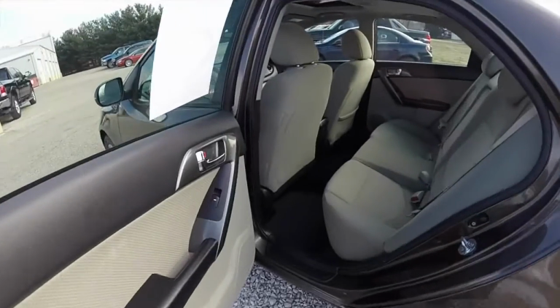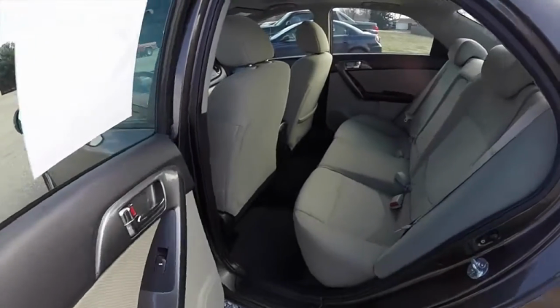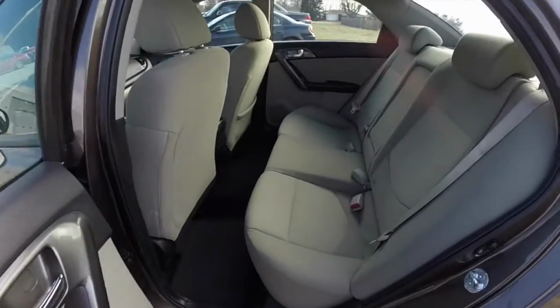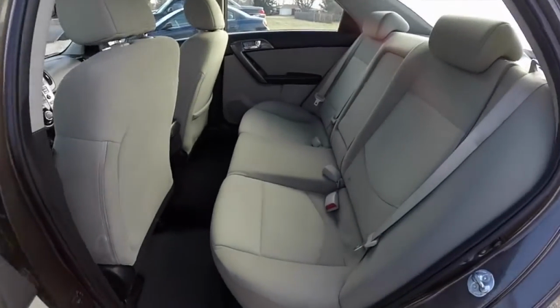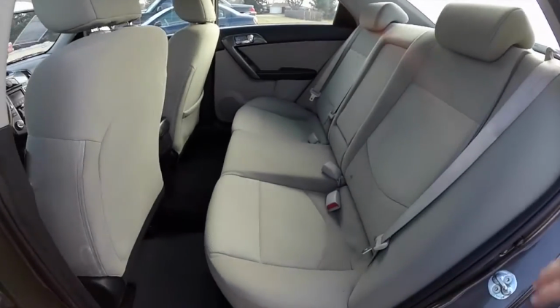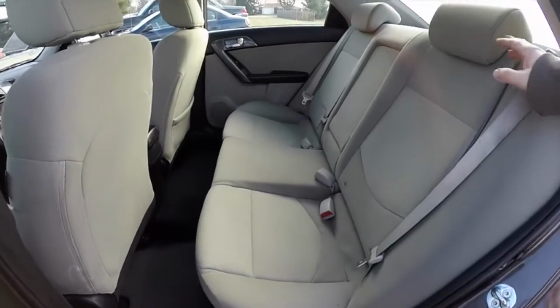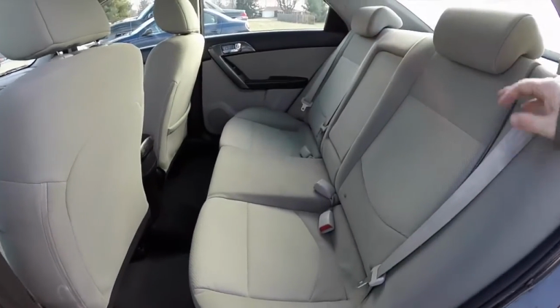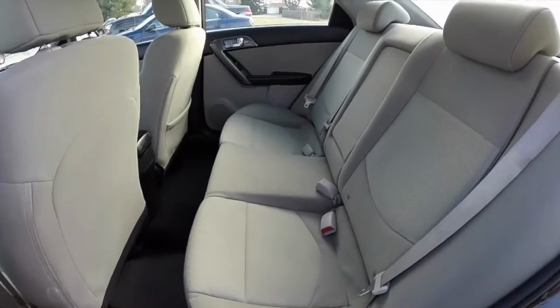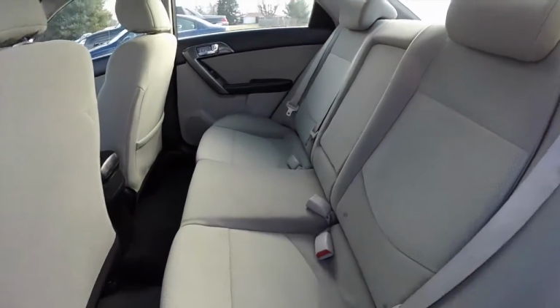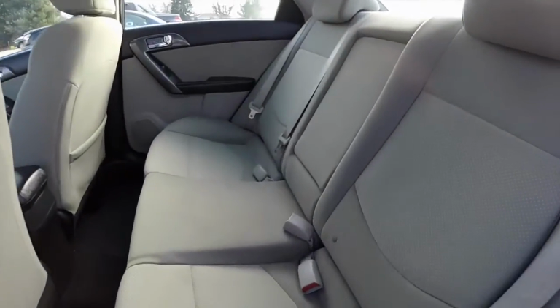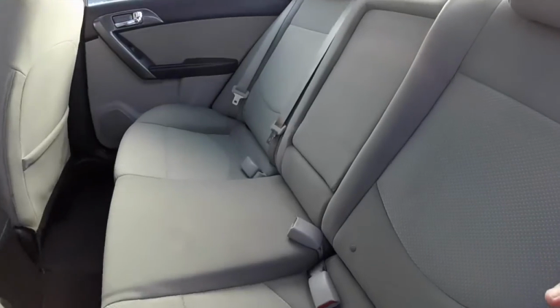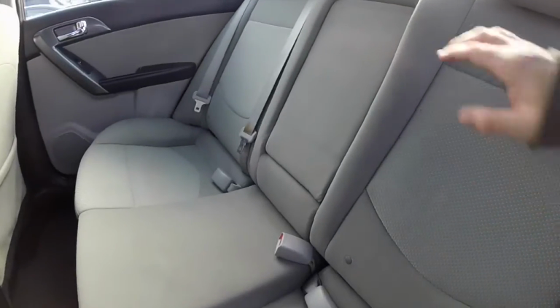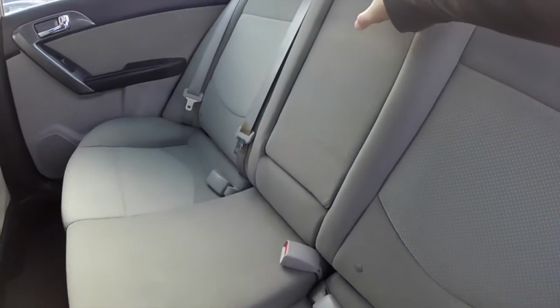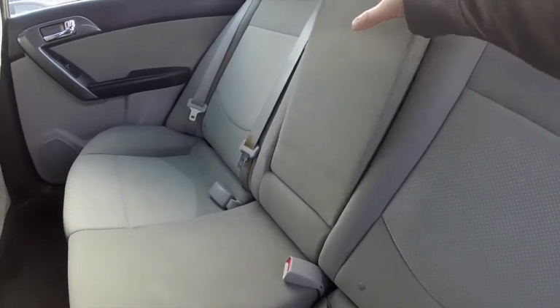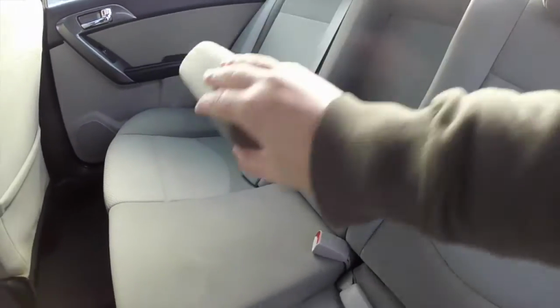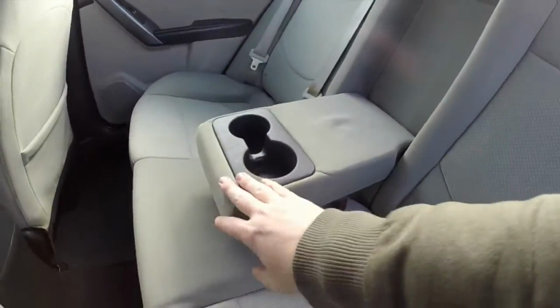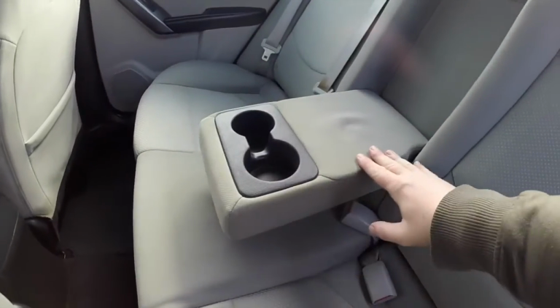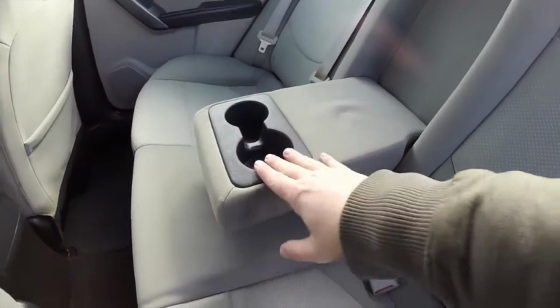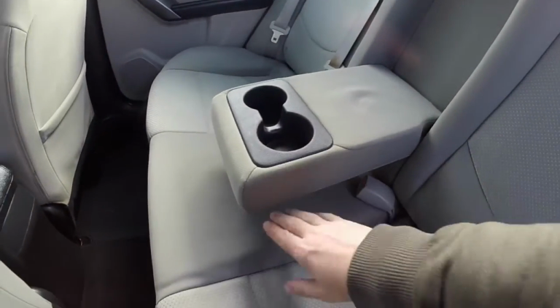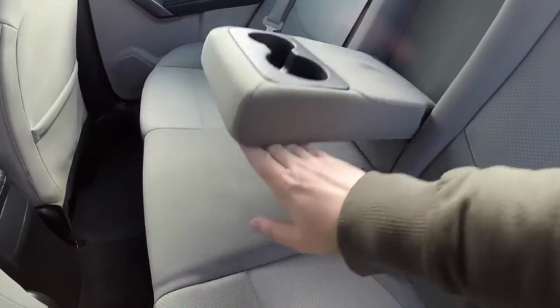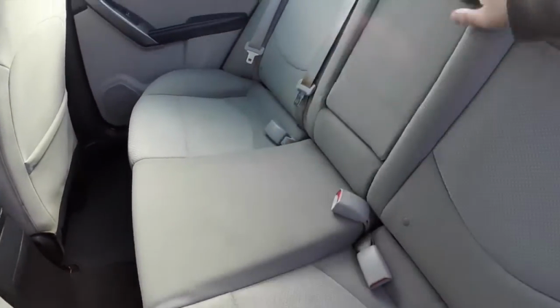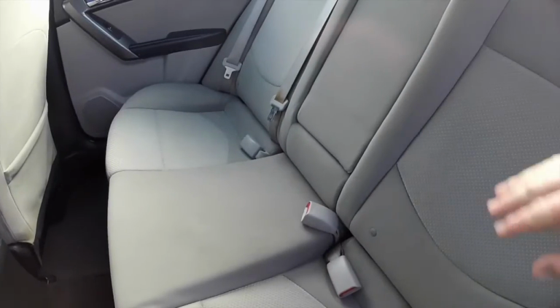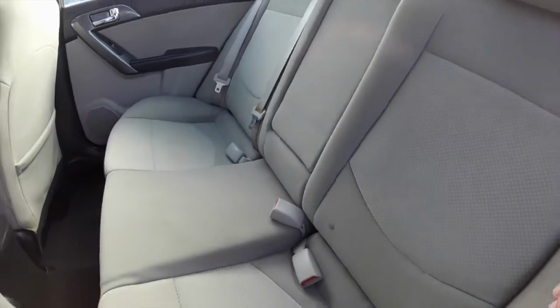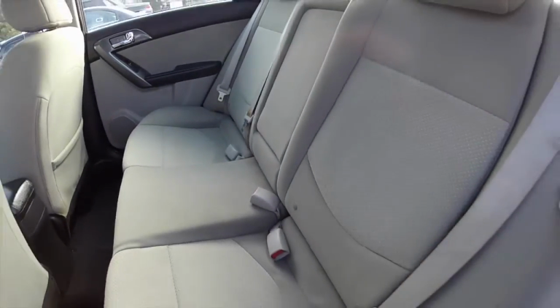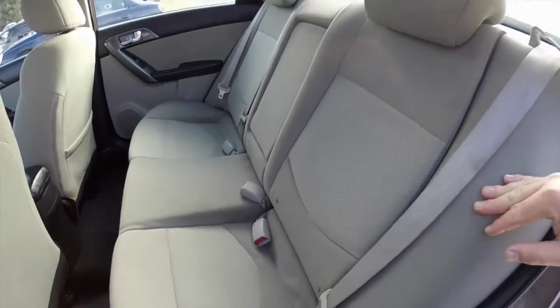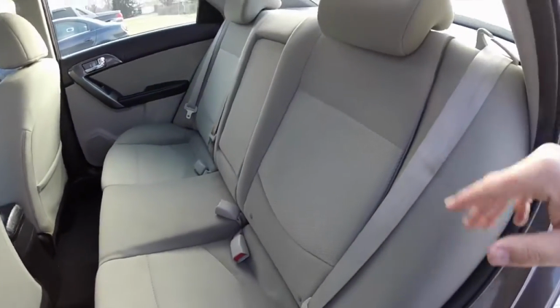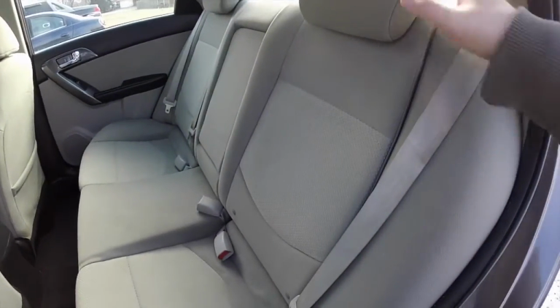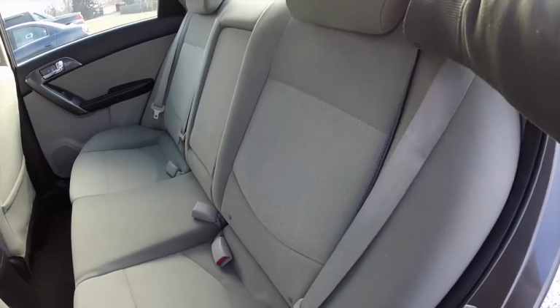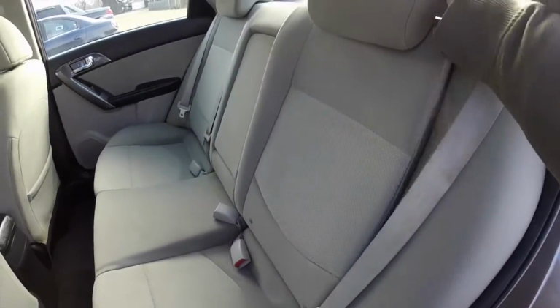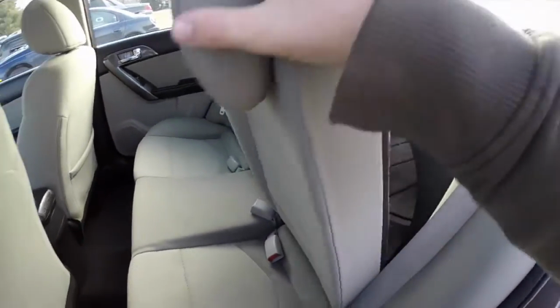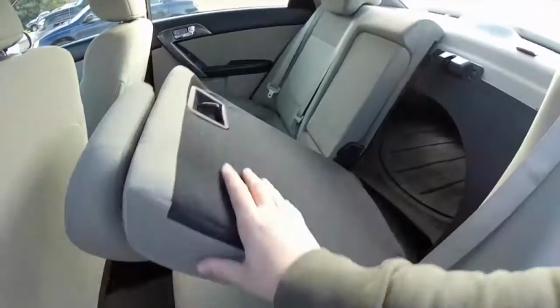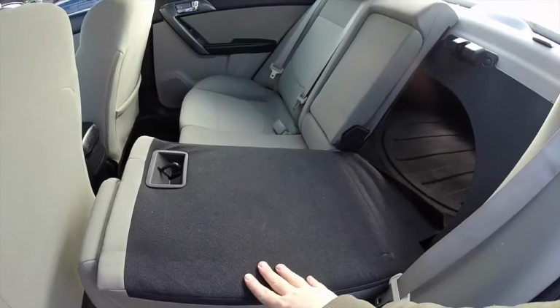Moving to the rear seat — dust seat through and across. Height-adjustable head restraints on the outboard seating. There's a fold-down center armrest with integrated cup holders. The releases for the seats are in the trunk and they do fold 60-40 split.